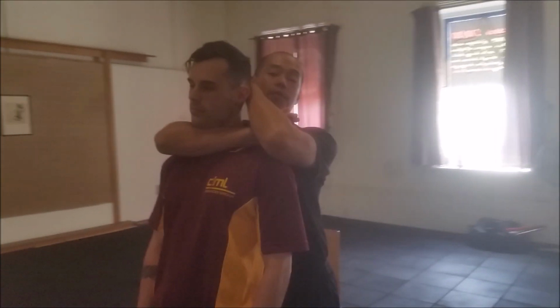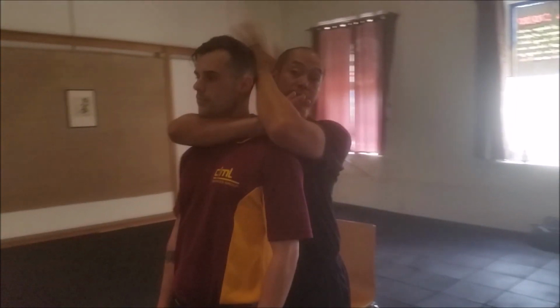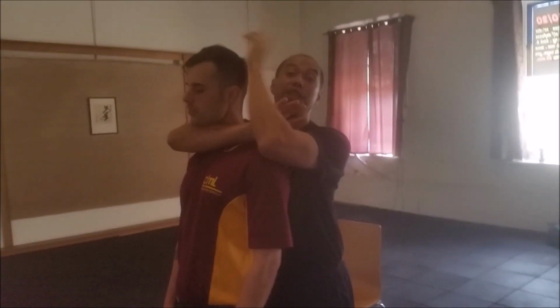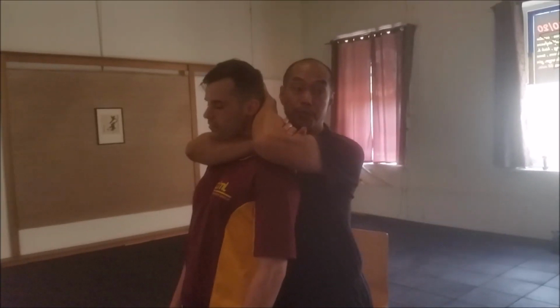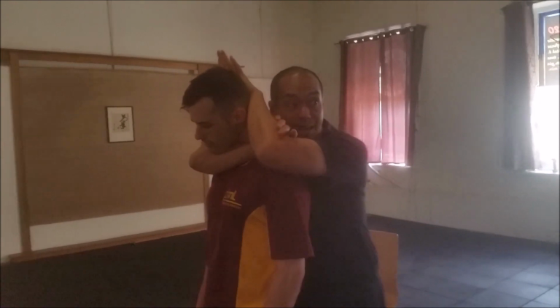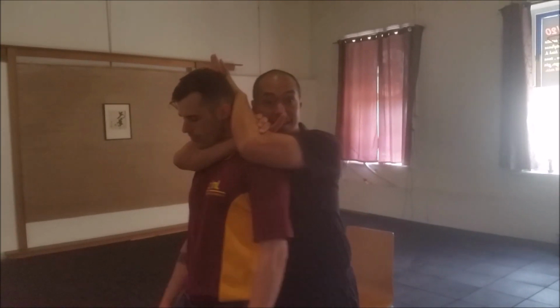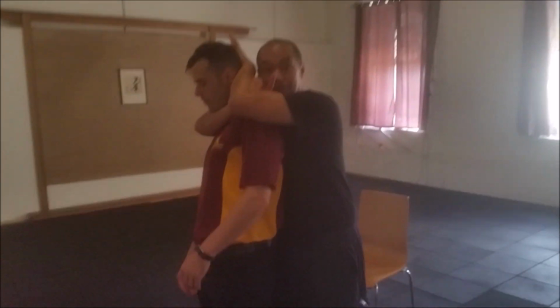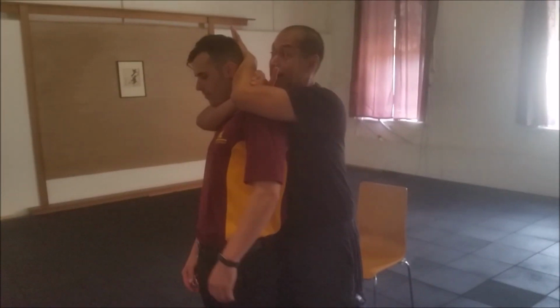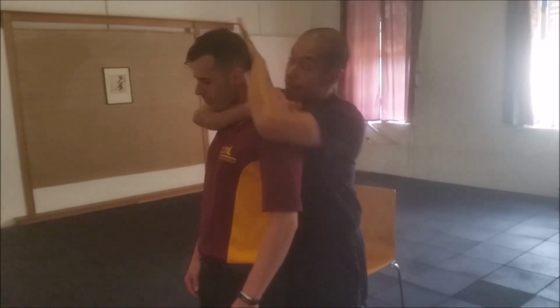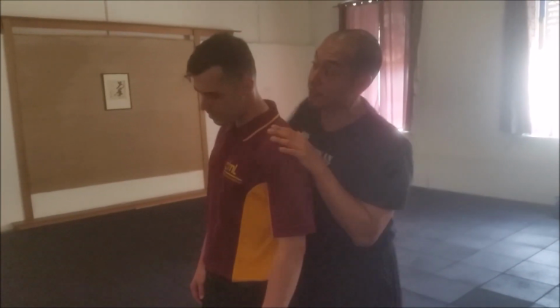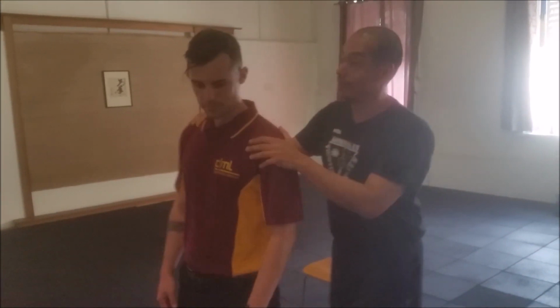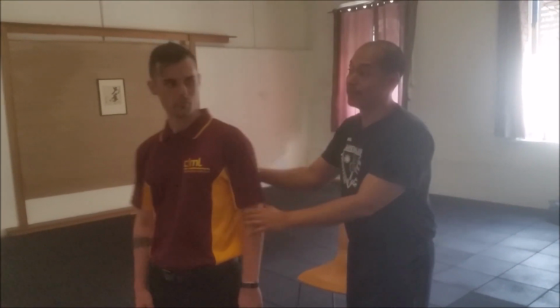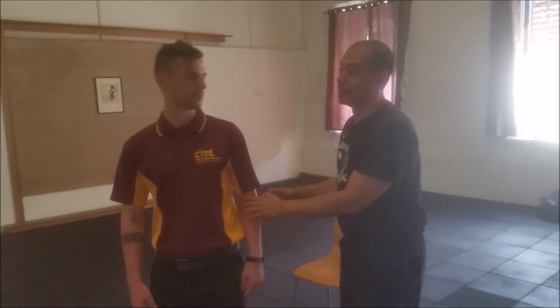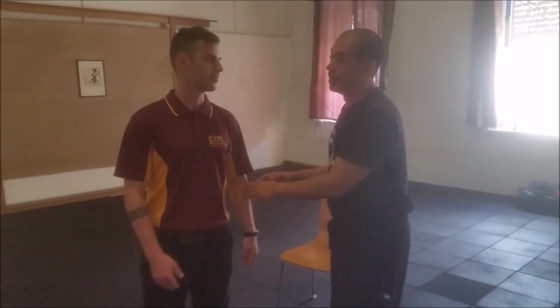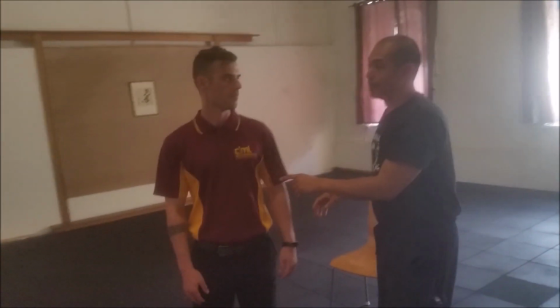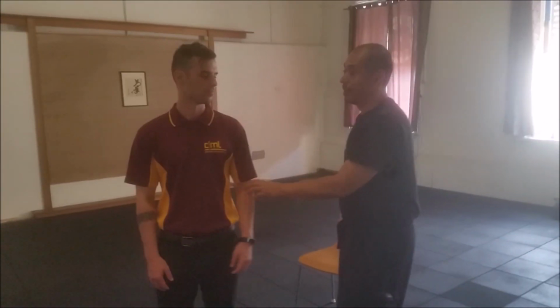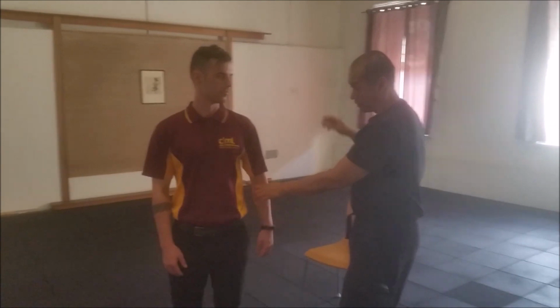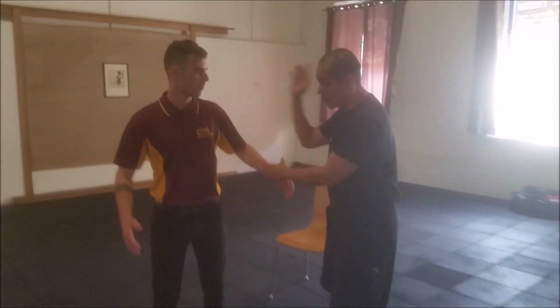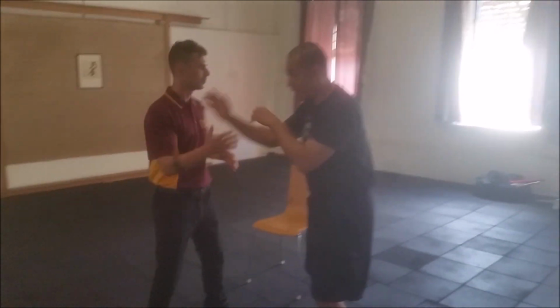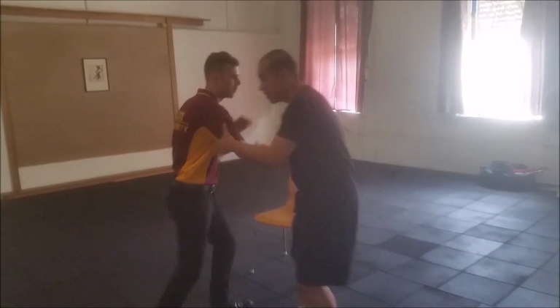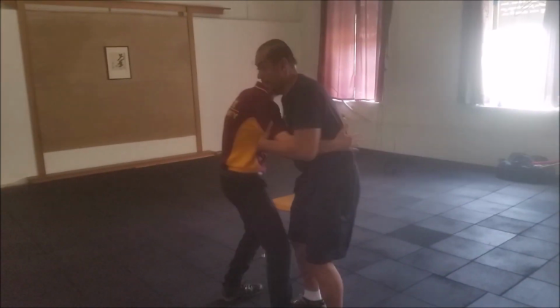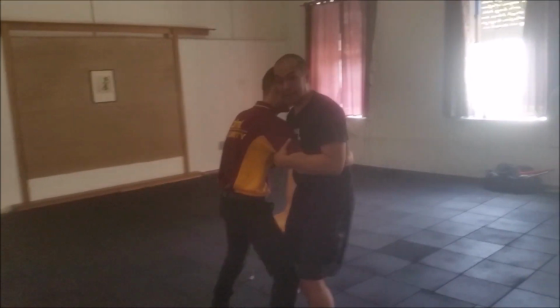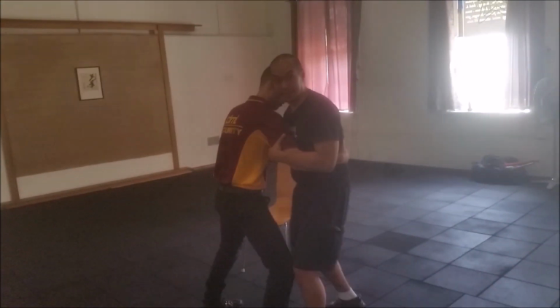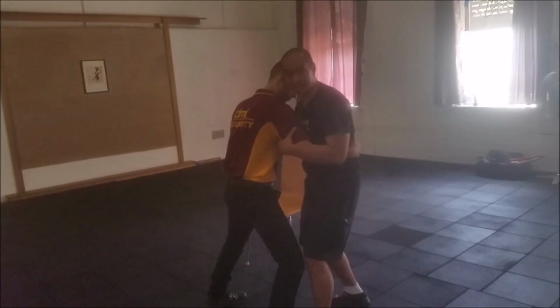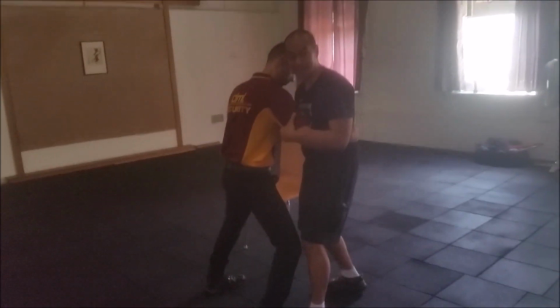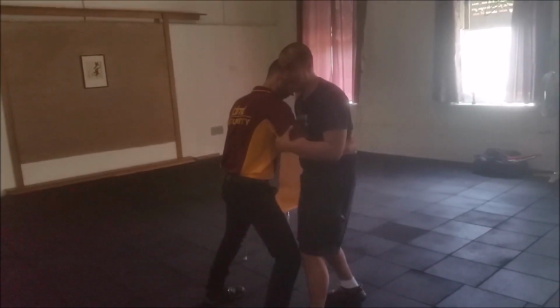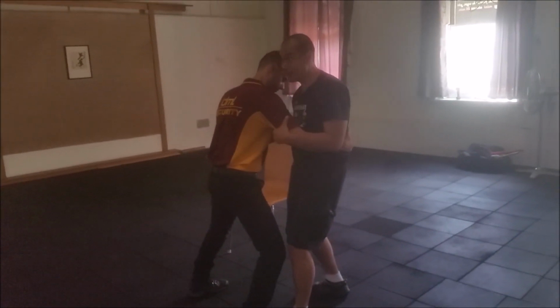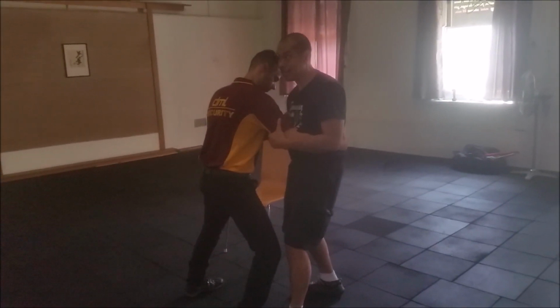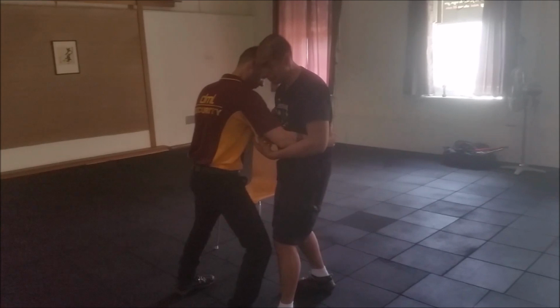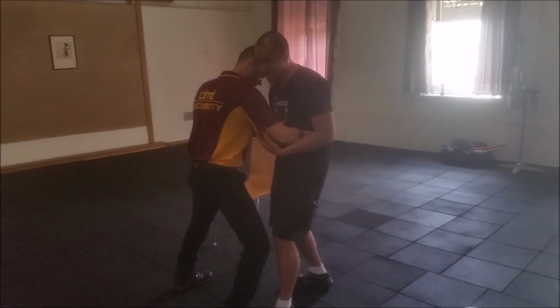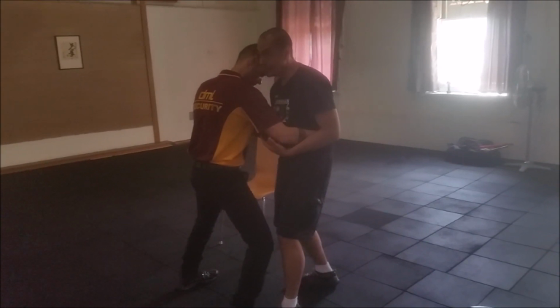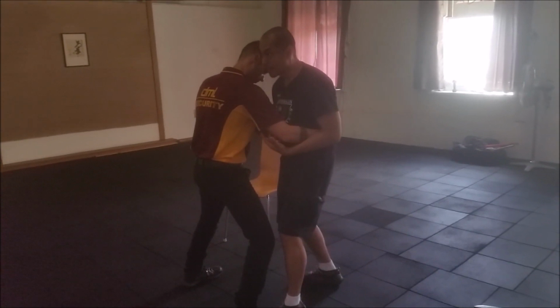For me to get into this position, I need a lot of effort. If I'm coming in from here, I need to hit this first — I need to hit the solar plexus.